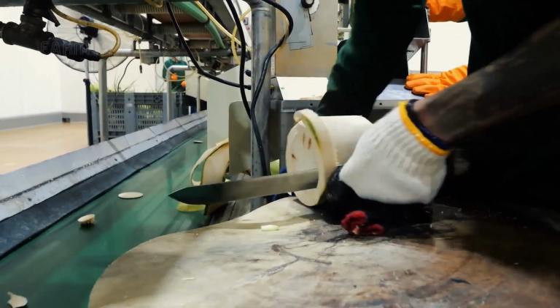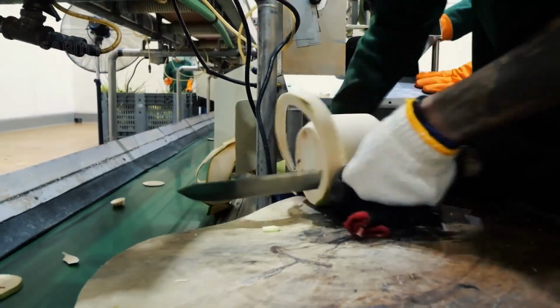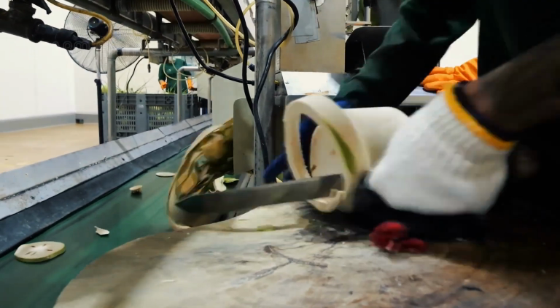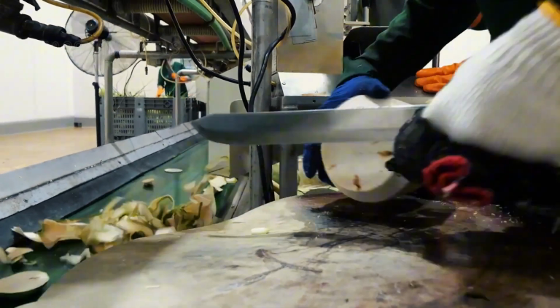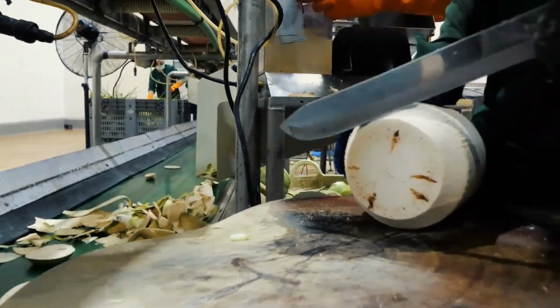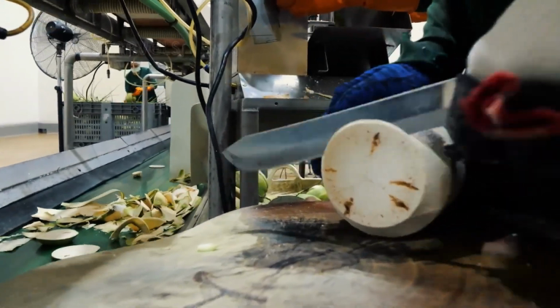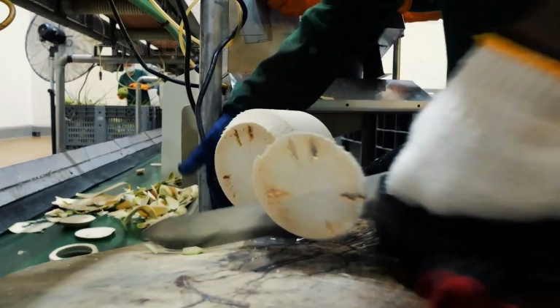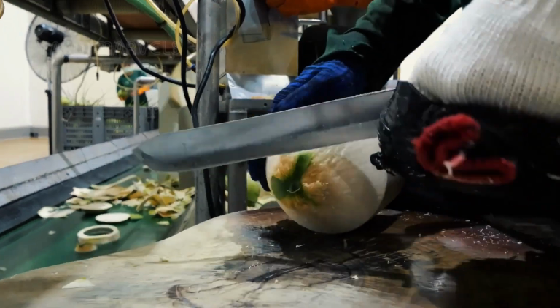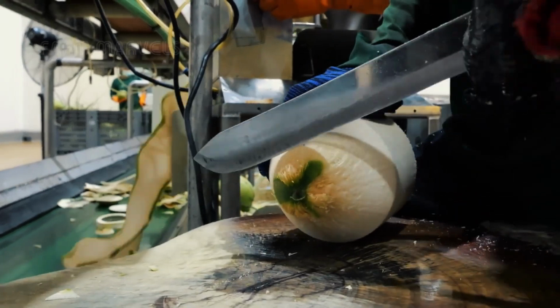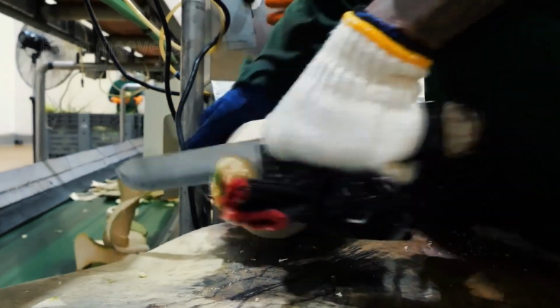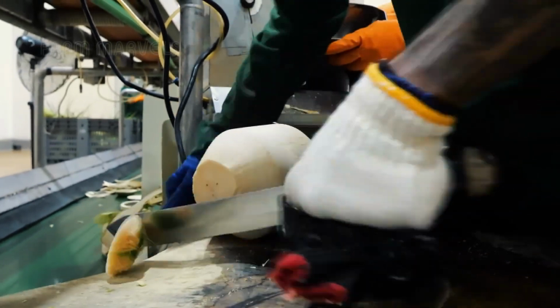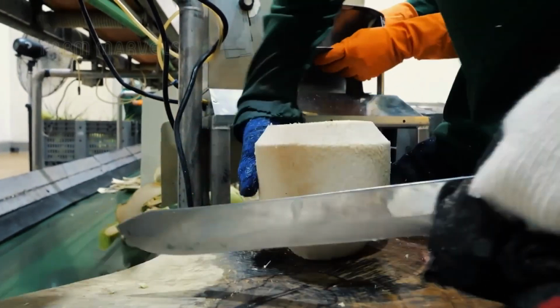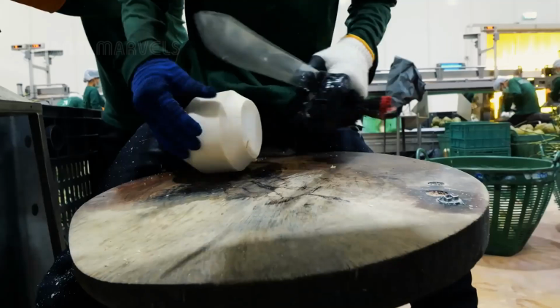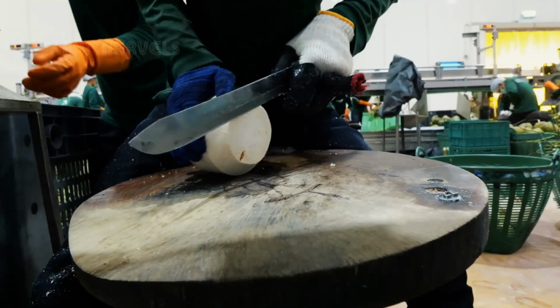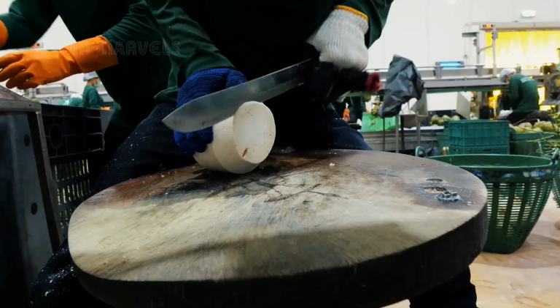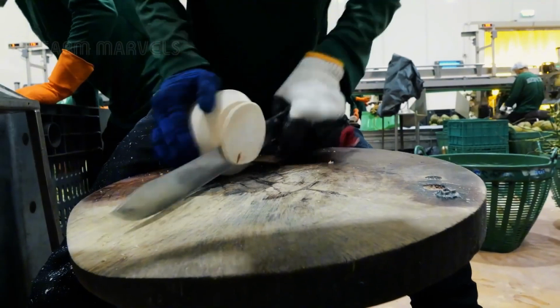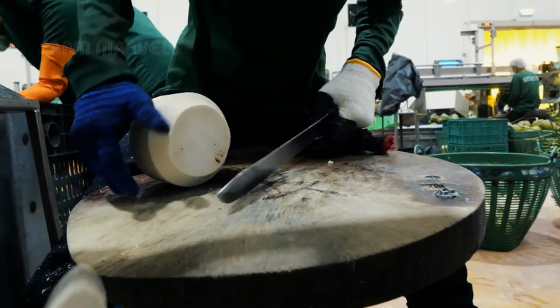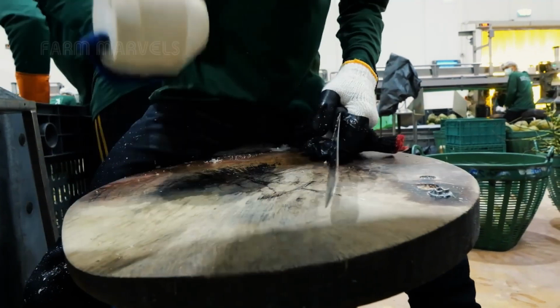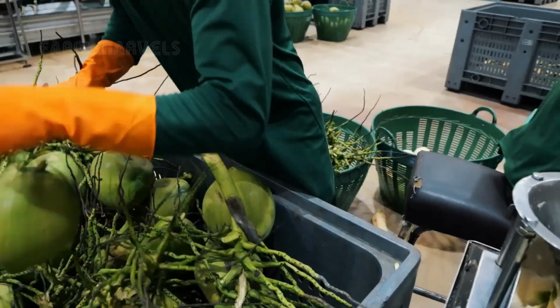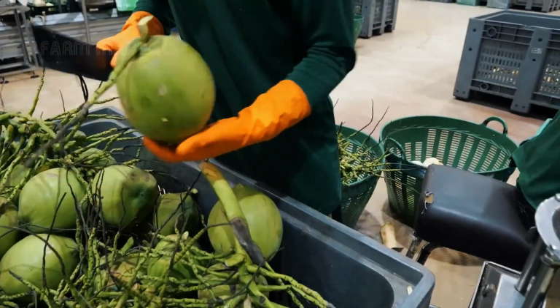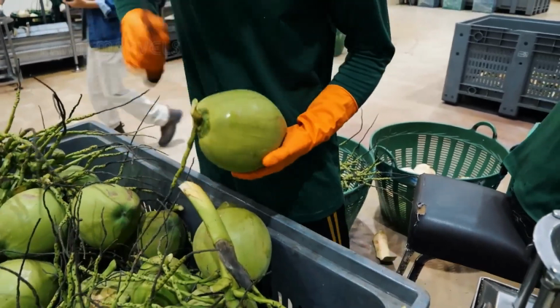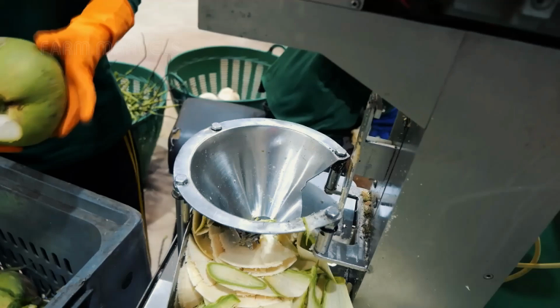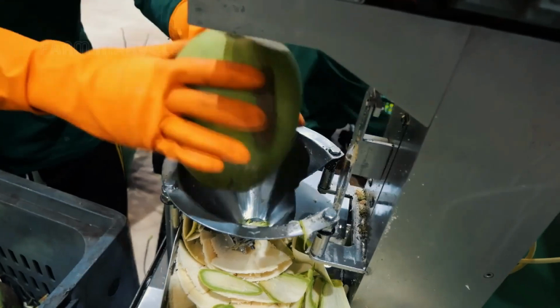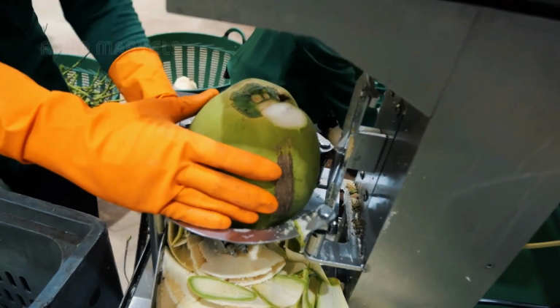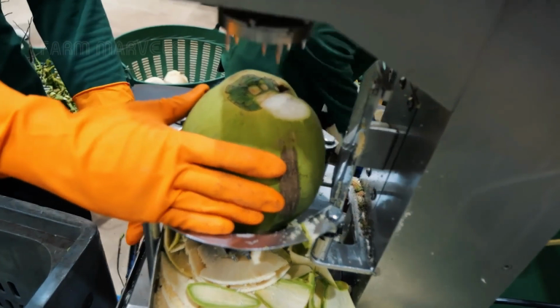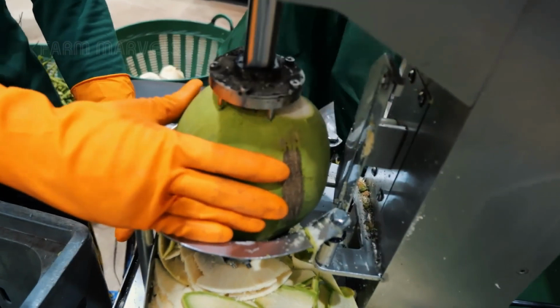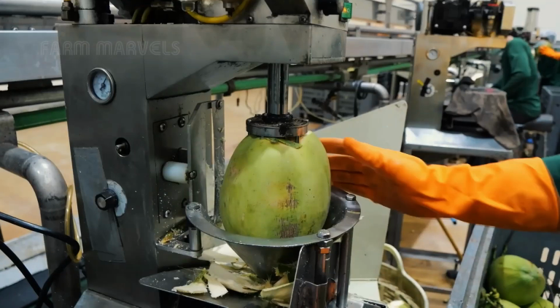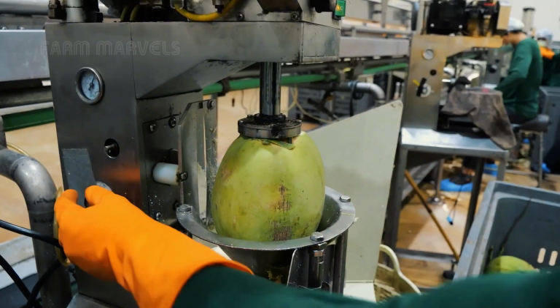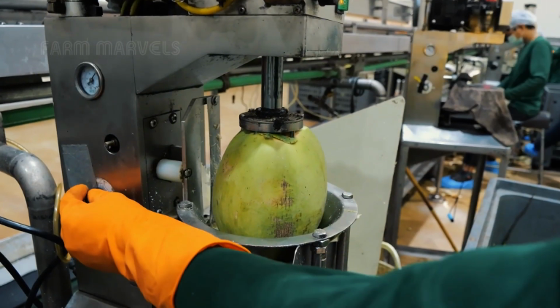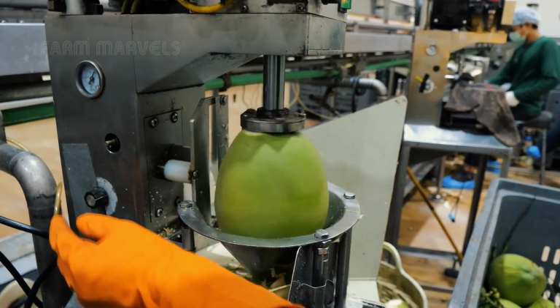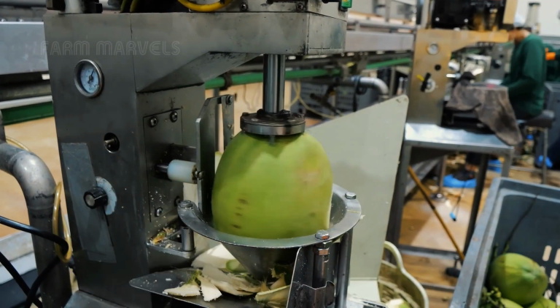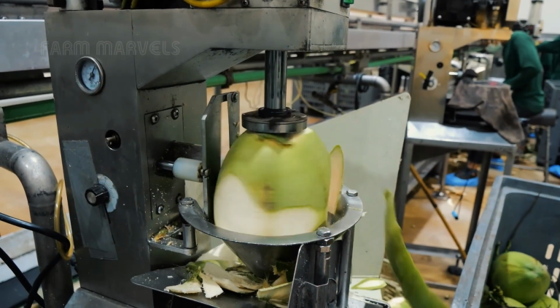Previously, manual coconut cutting took anywhere from 30 to 60 seconds per coconut. But now, this new technology has increased processing speed by over 1,000%.